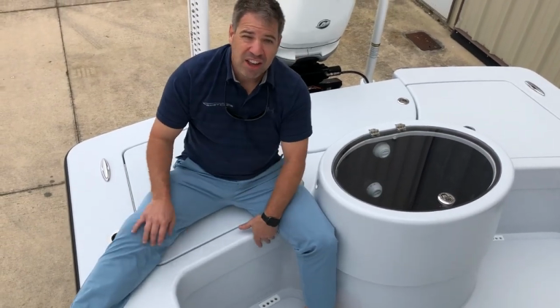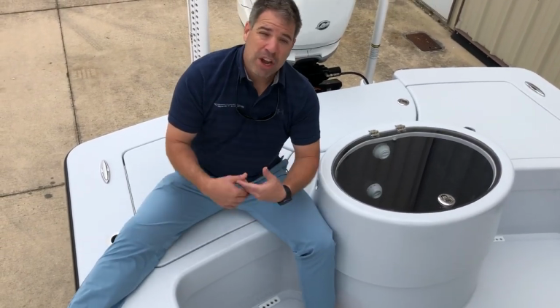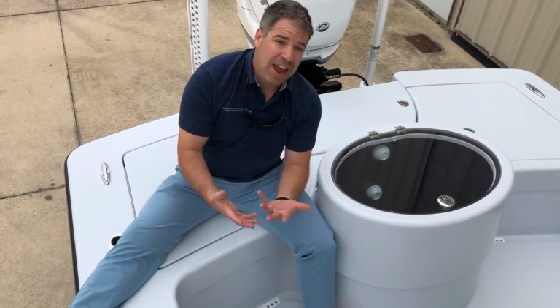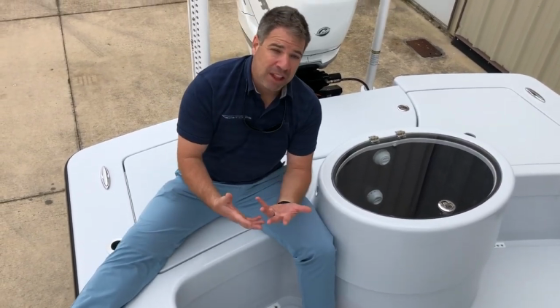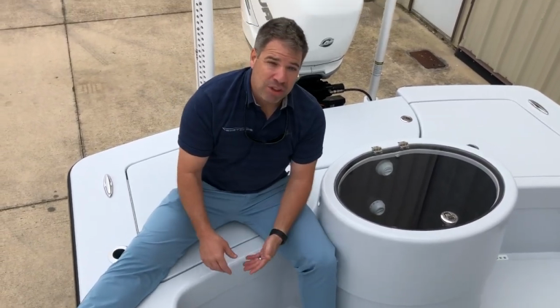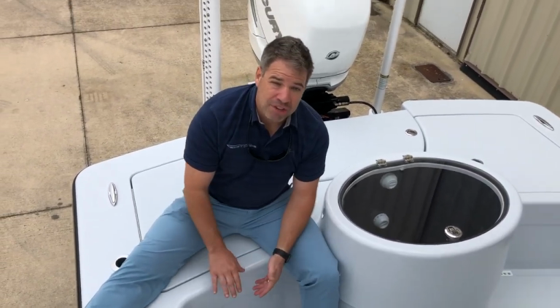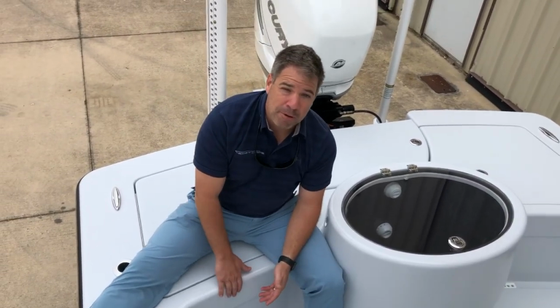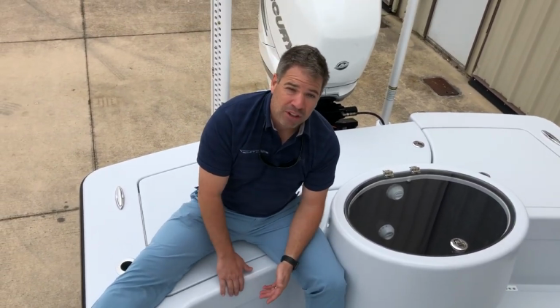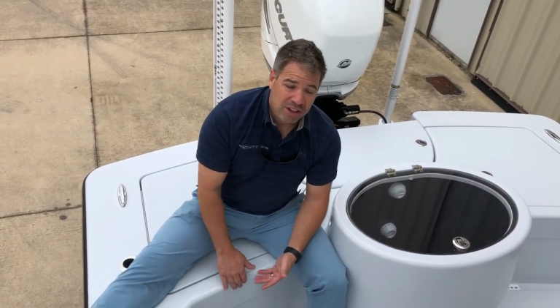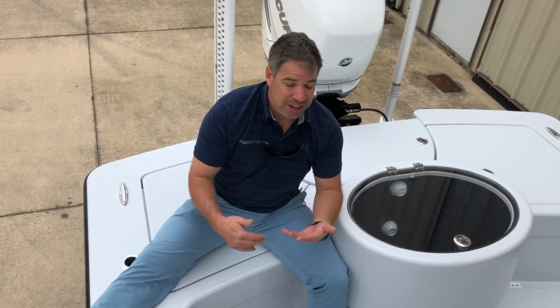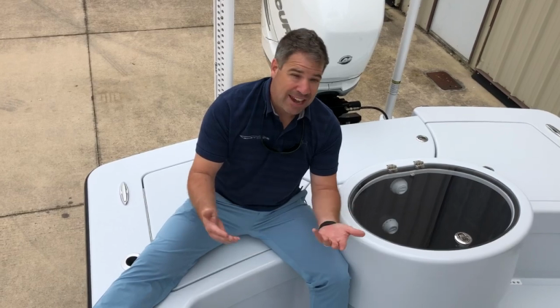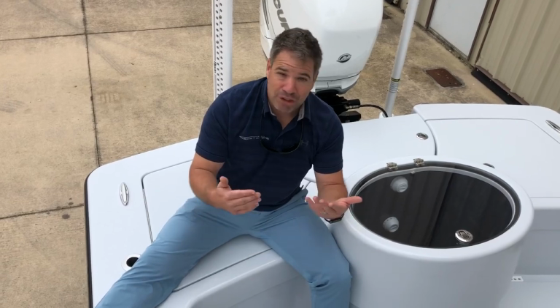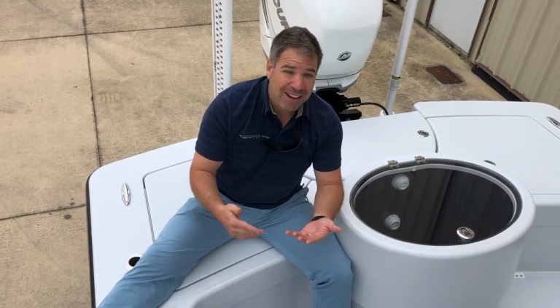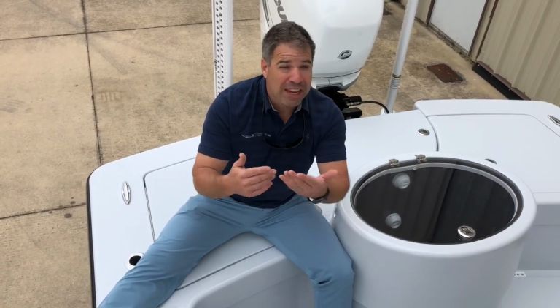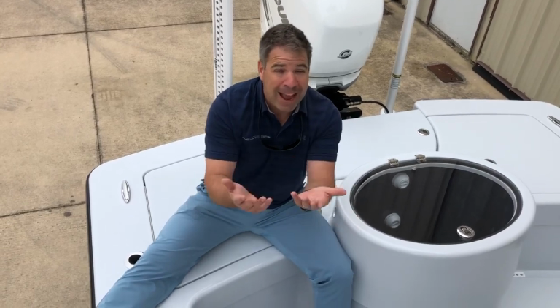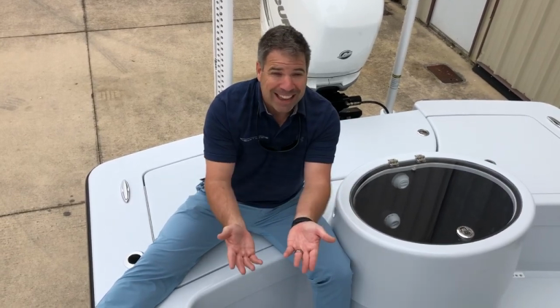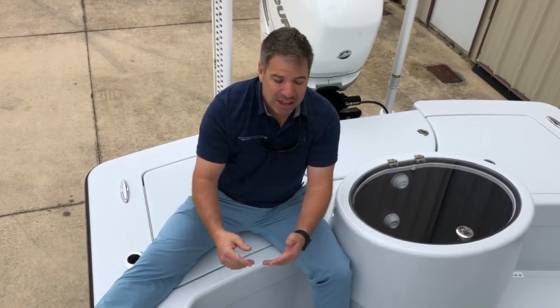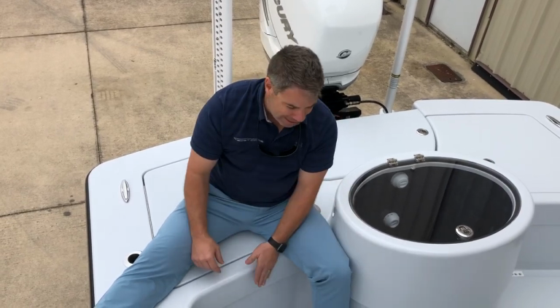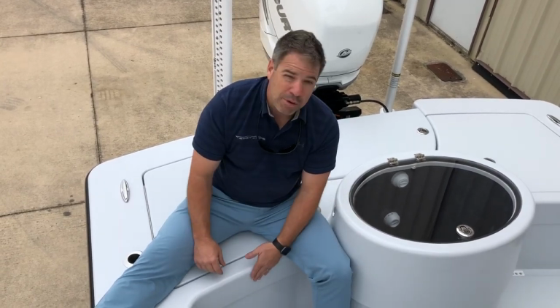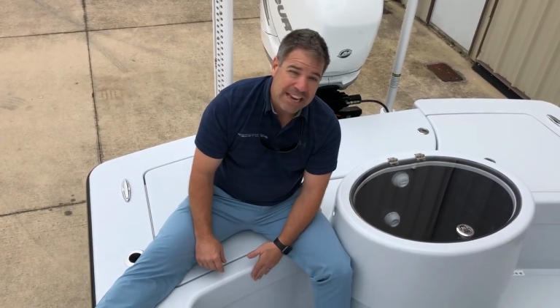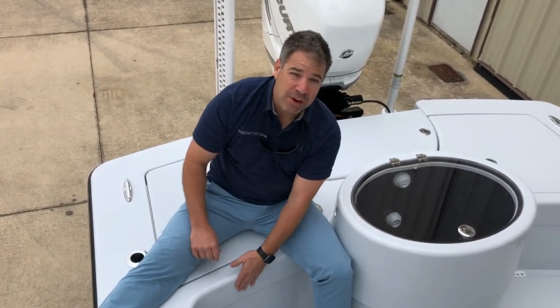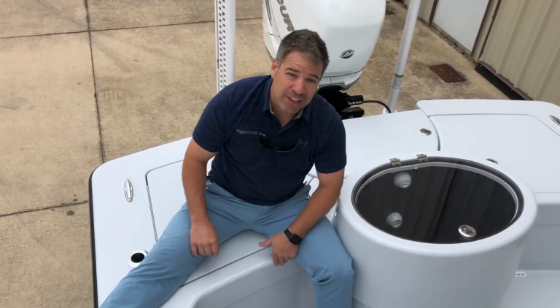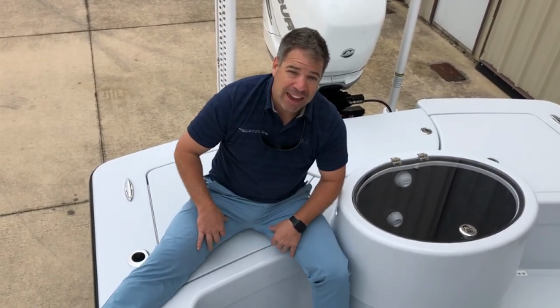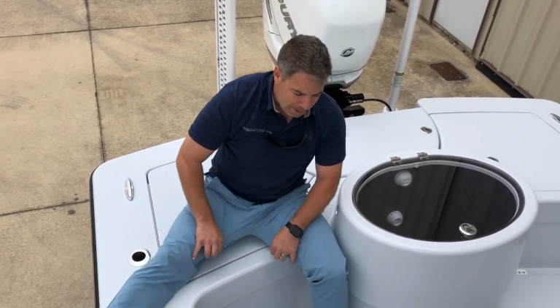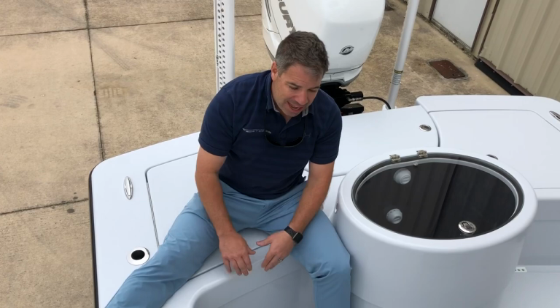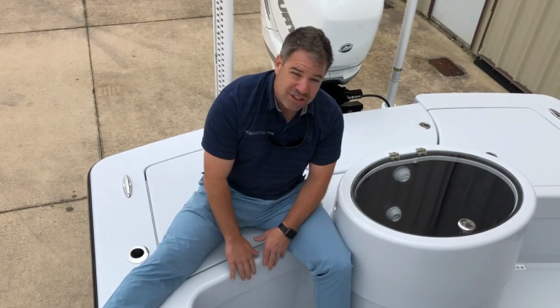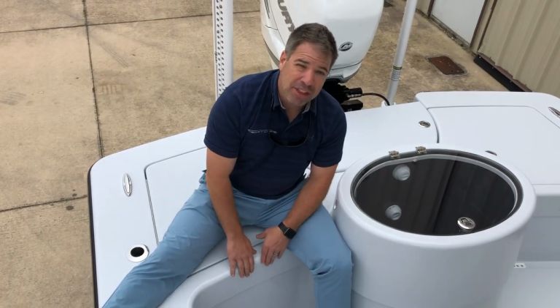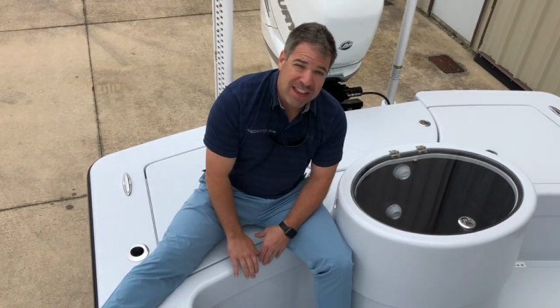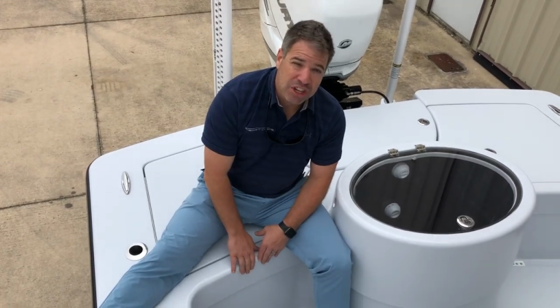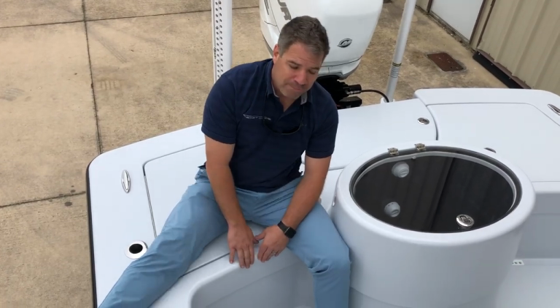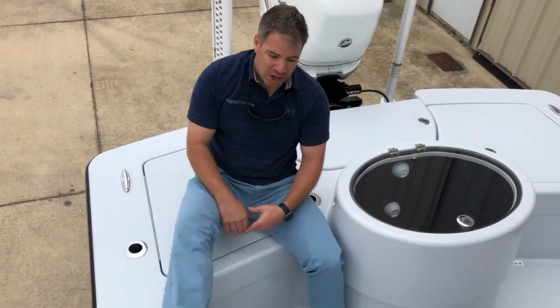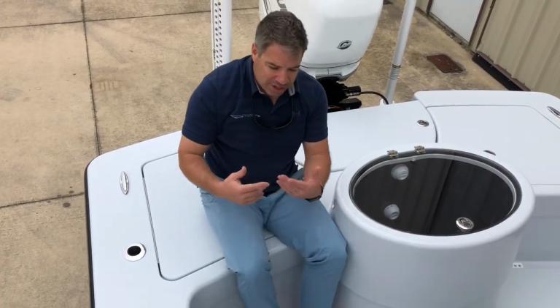You could also do a folding jump seat with a cushion here. We also have the ability to do the cushion removable via snap track or even magnetic — the magnetic option we would need to know in advance.